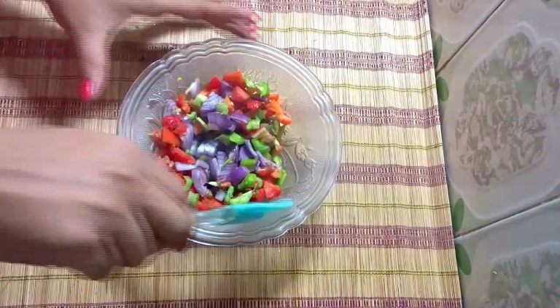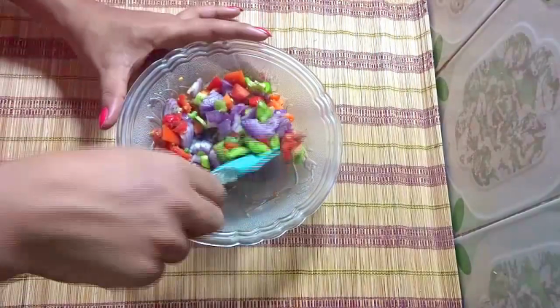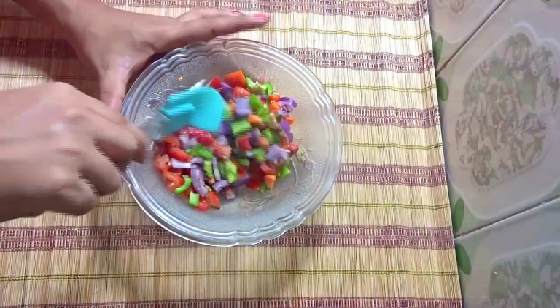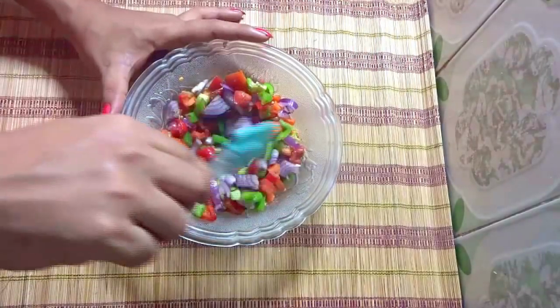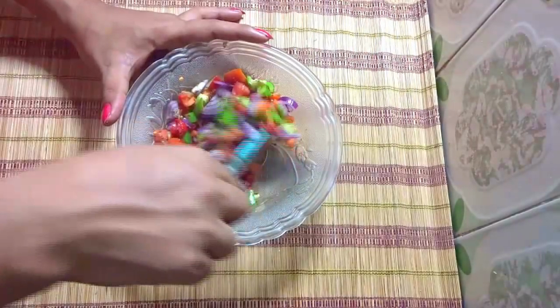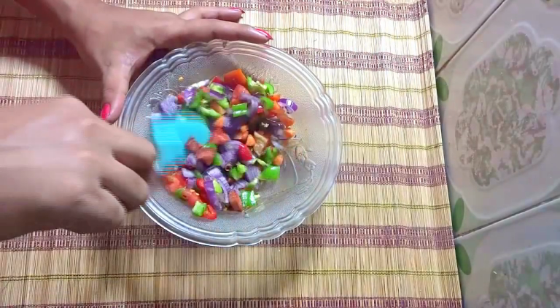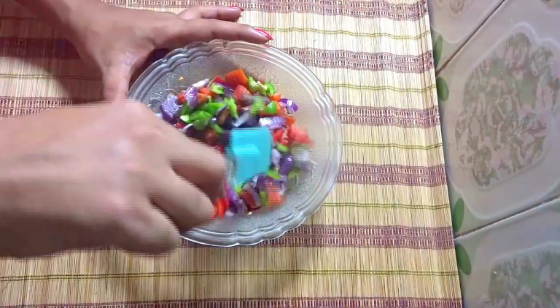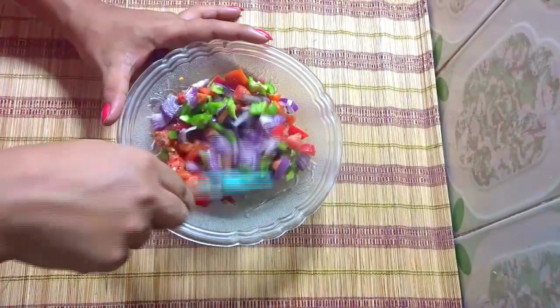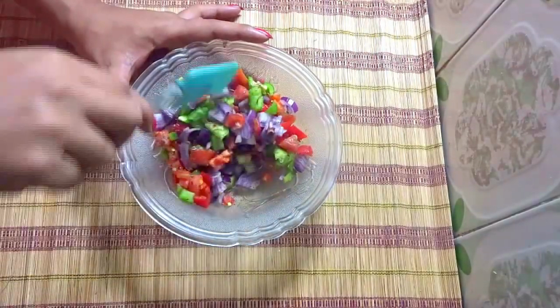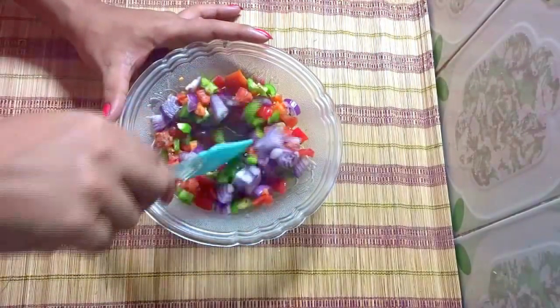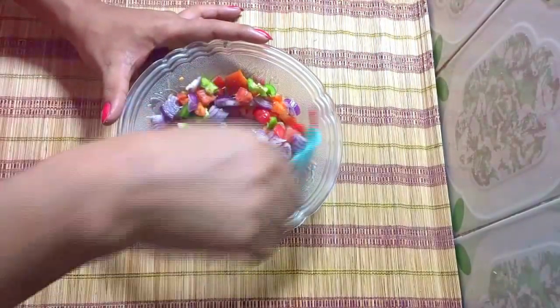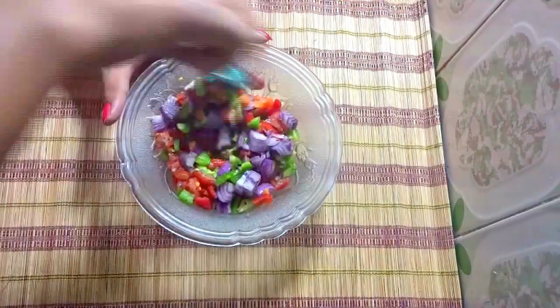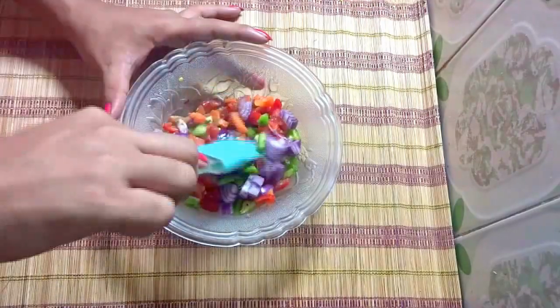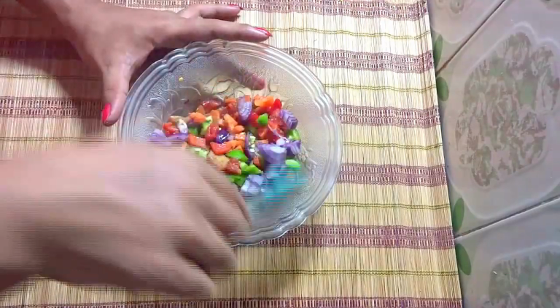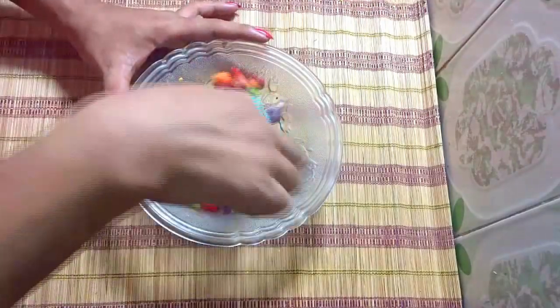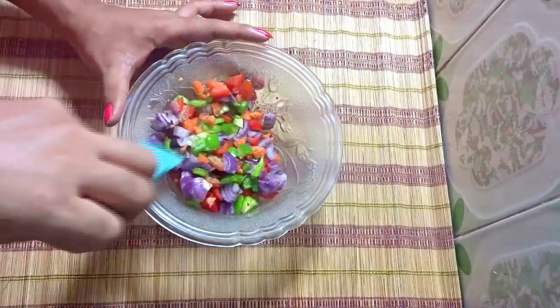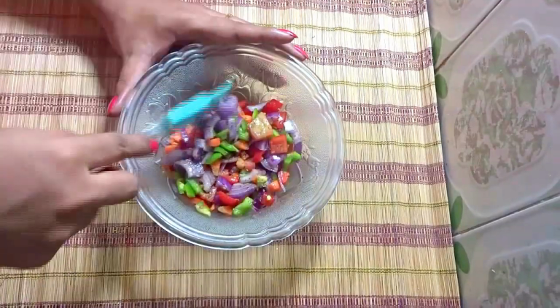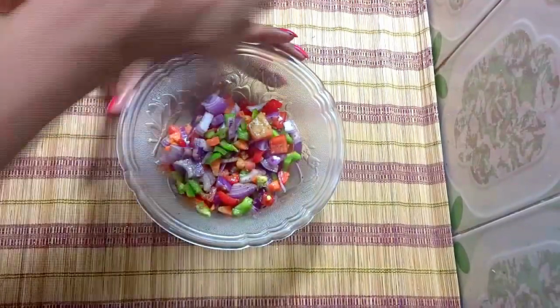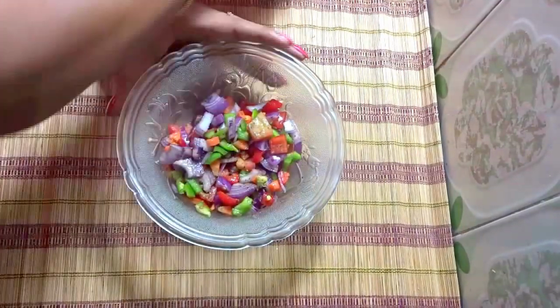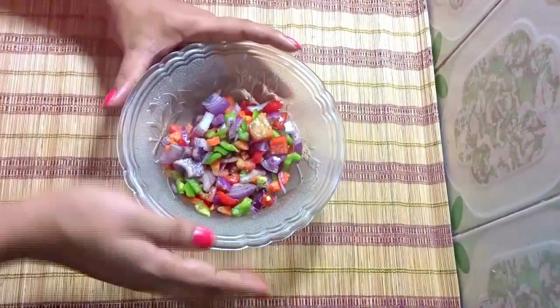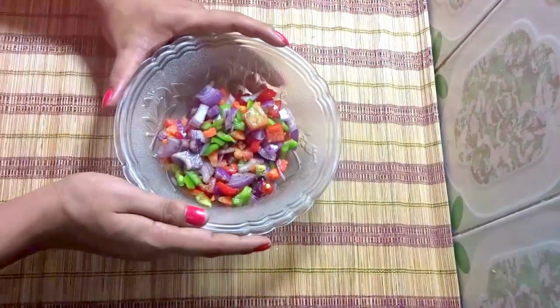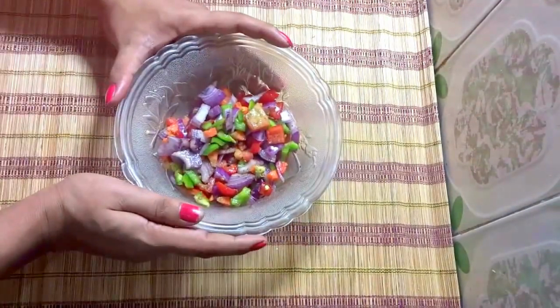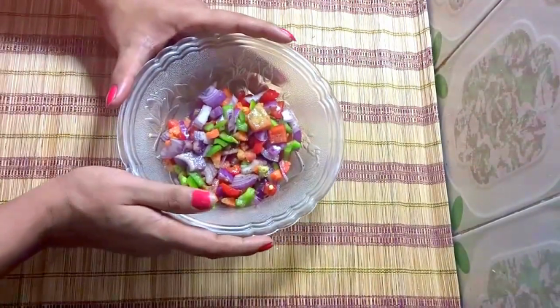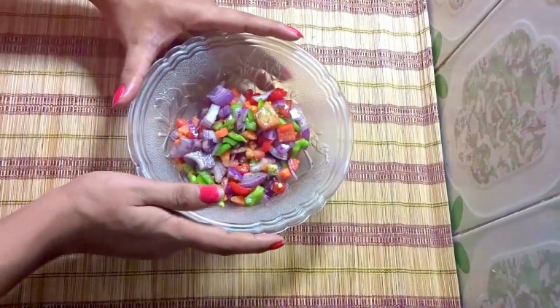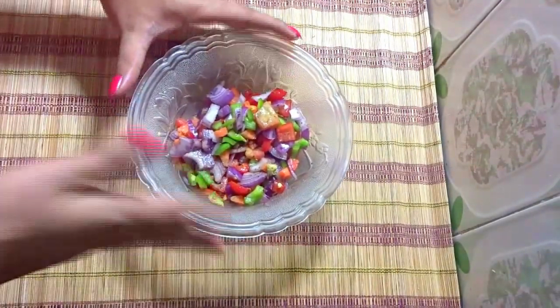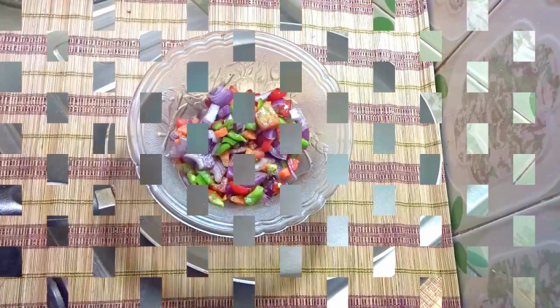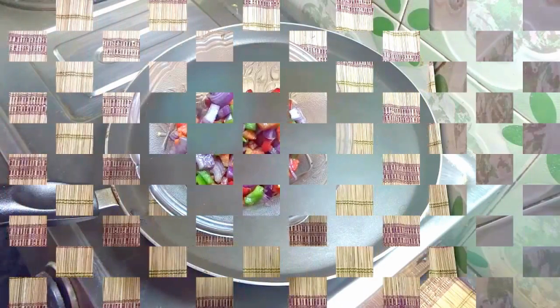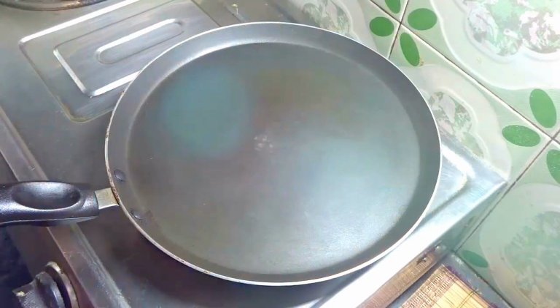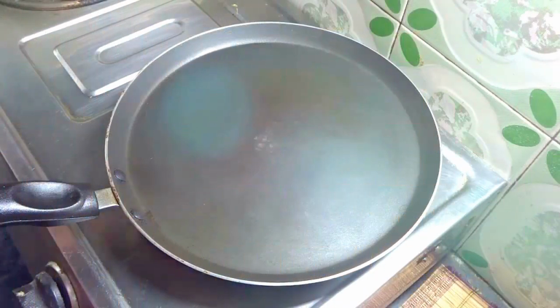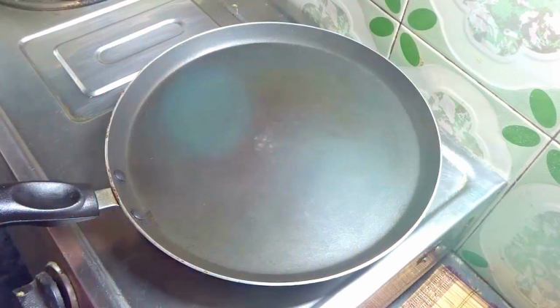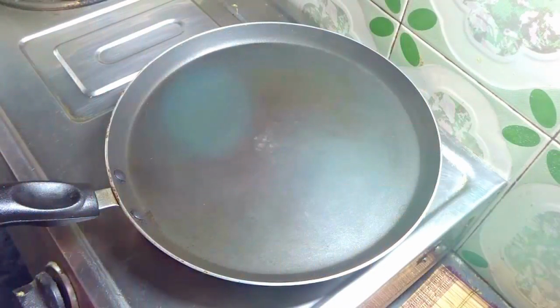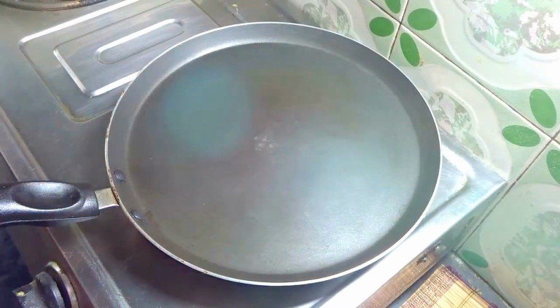Mix it nicely along with all the ingredients. Now see, pizza topping is ready — I will keep it aside. Now it's time to toast our bread.